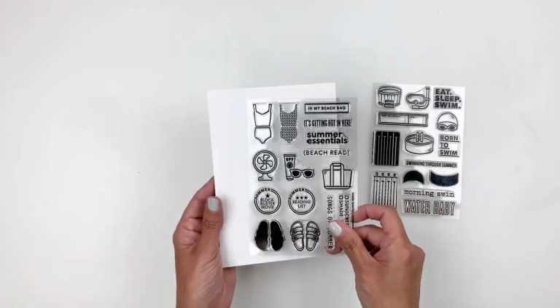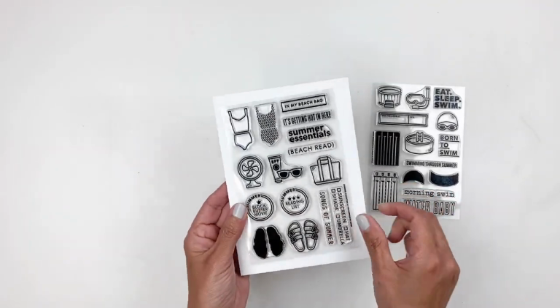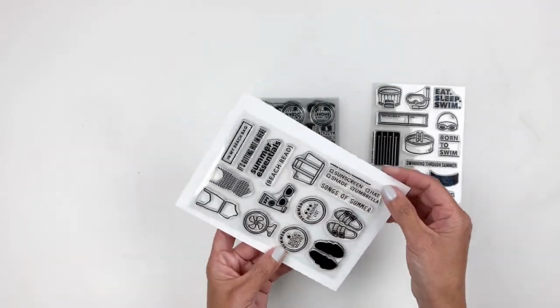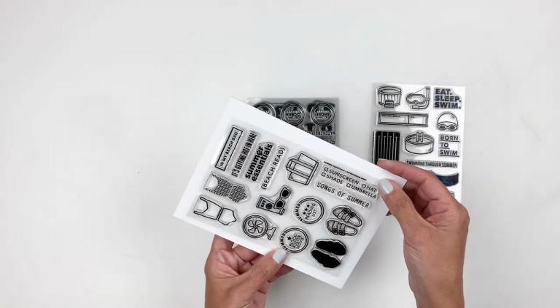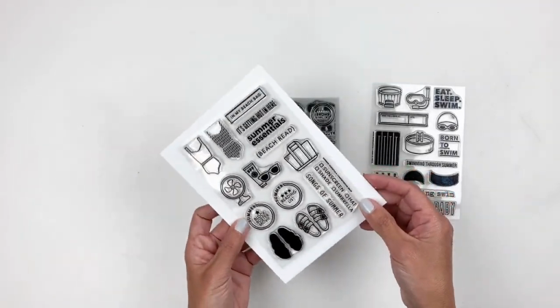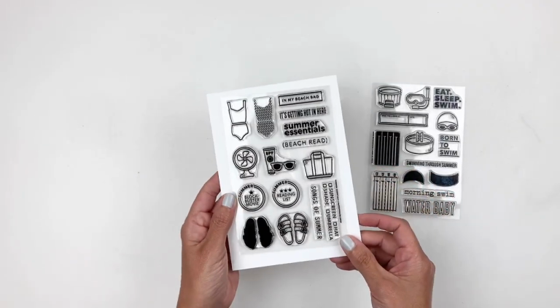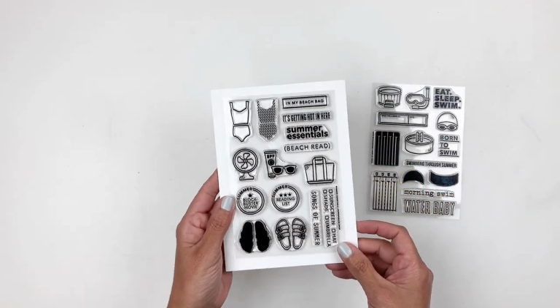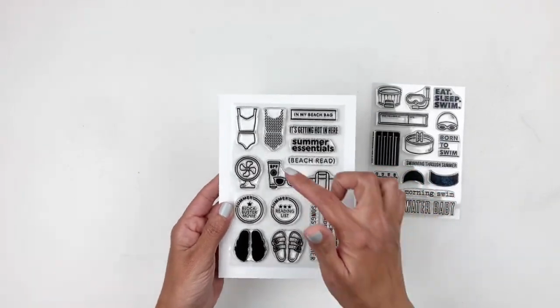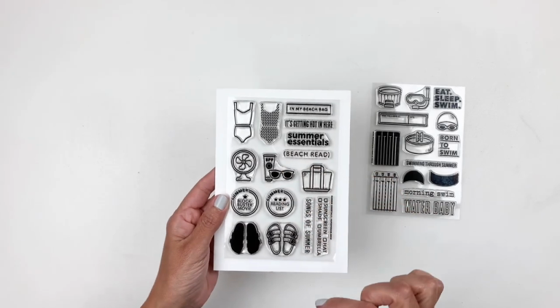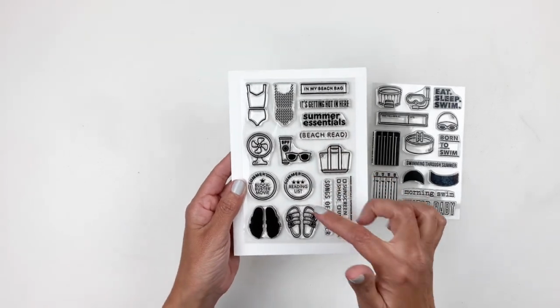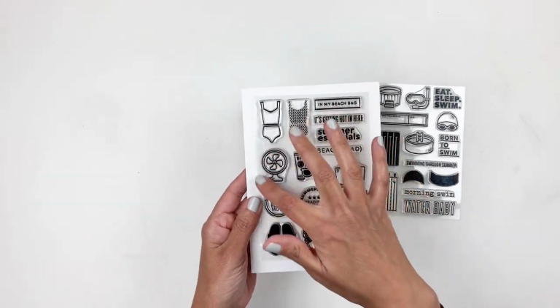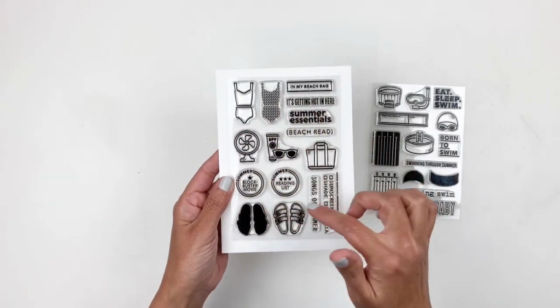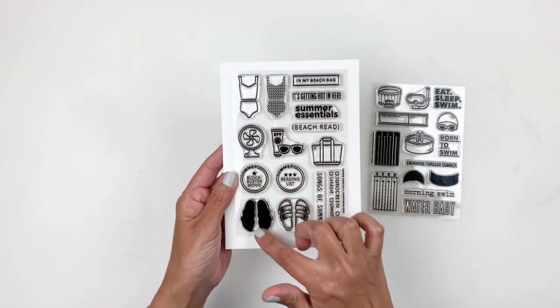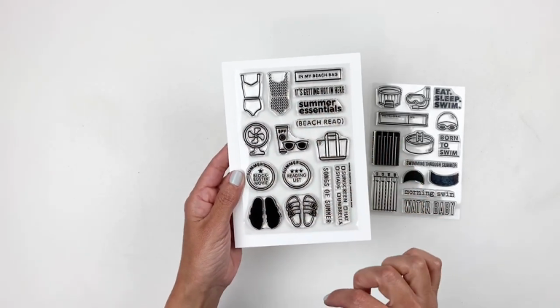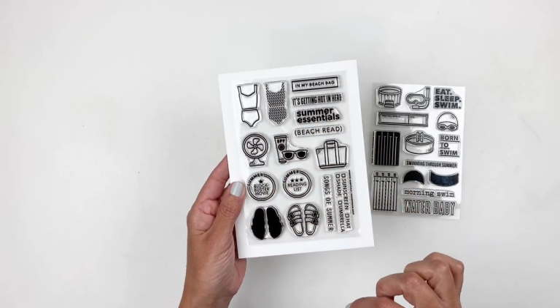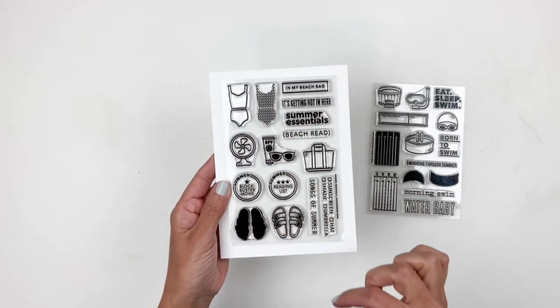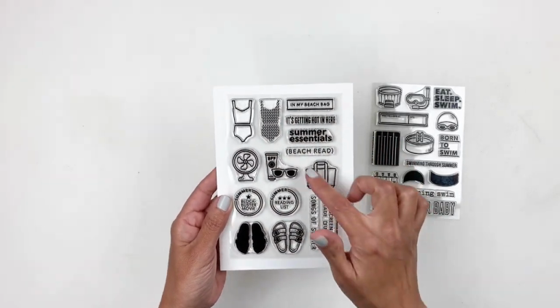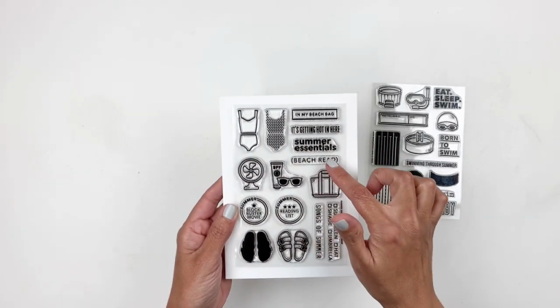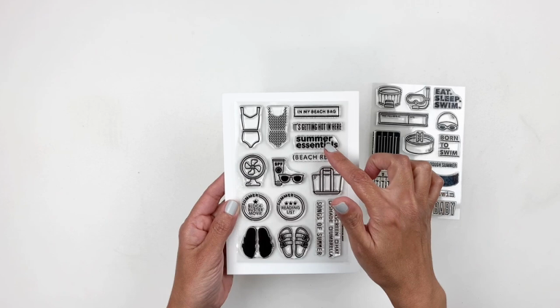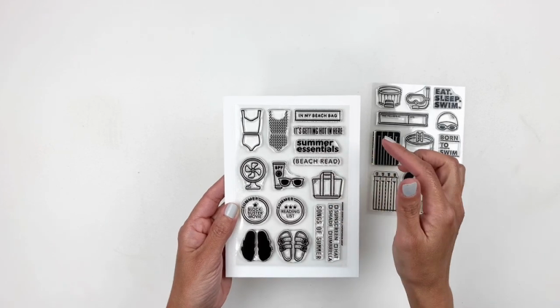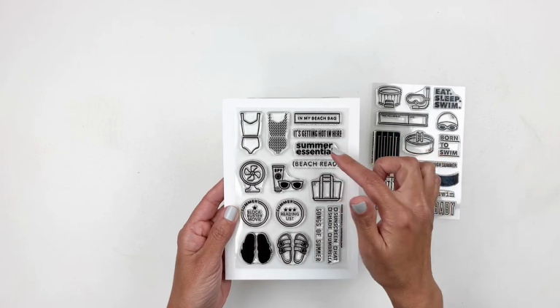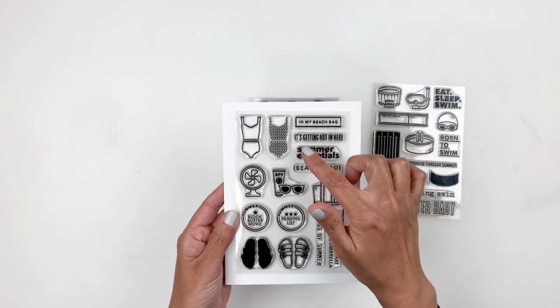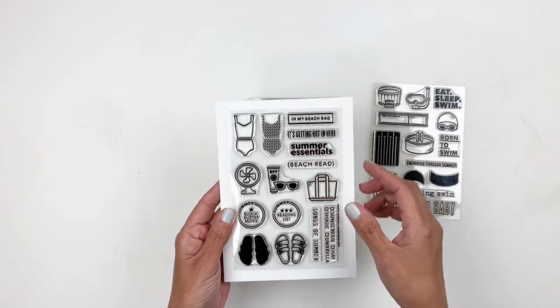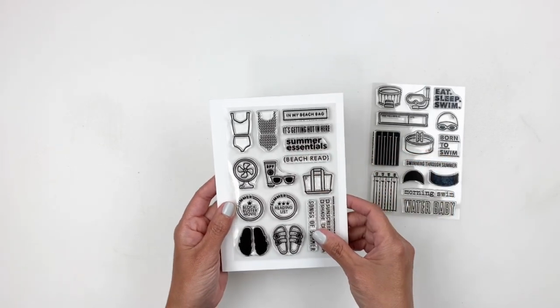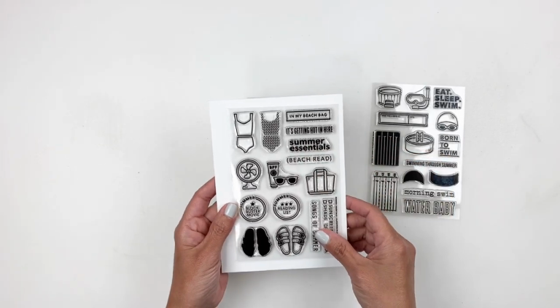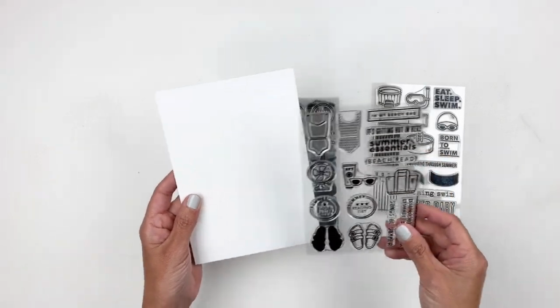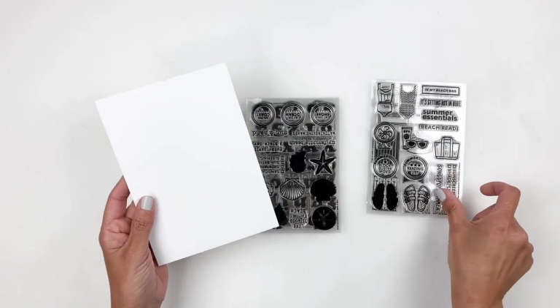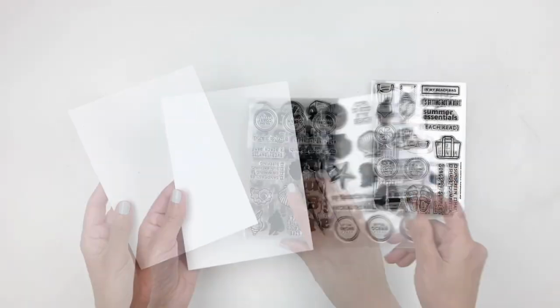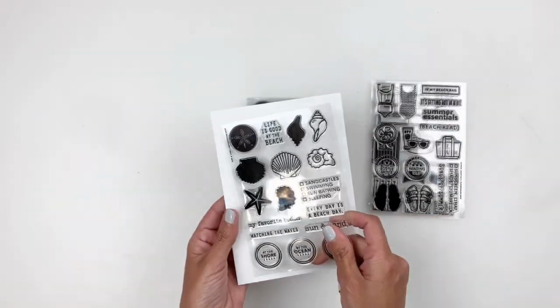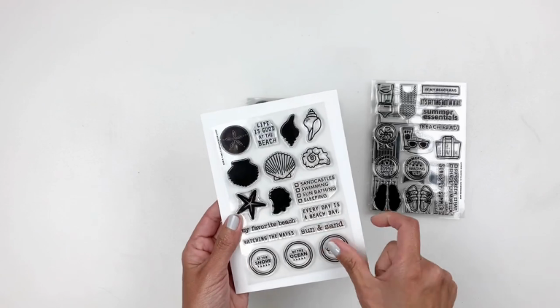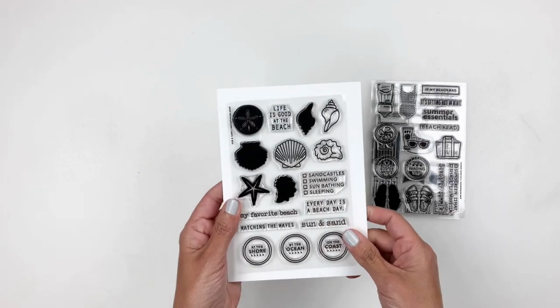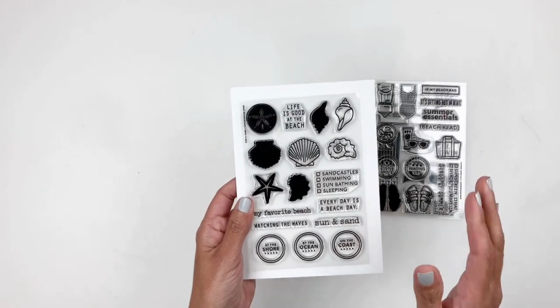I think this one's called Summer Essentials — love the bathing suit, the fan, the Birkenstocks, so cute. You have Beach Reed, Summer Essentials, It's Getting Hot In Here — love it. Sorry if I'm going really quick but there's so many stamp sets.